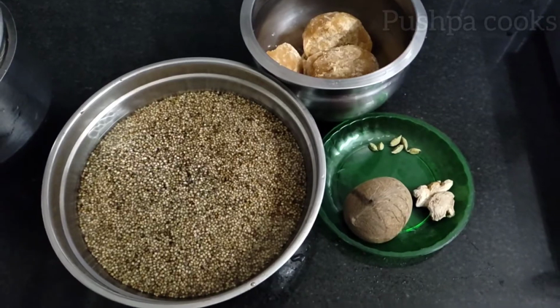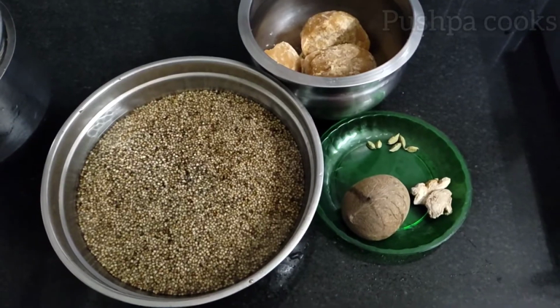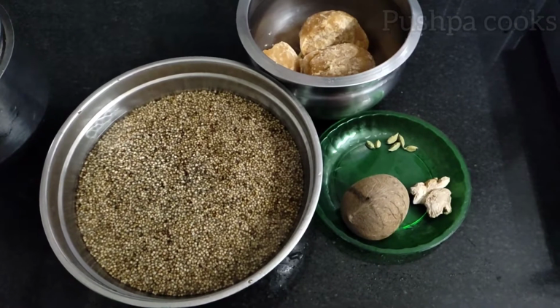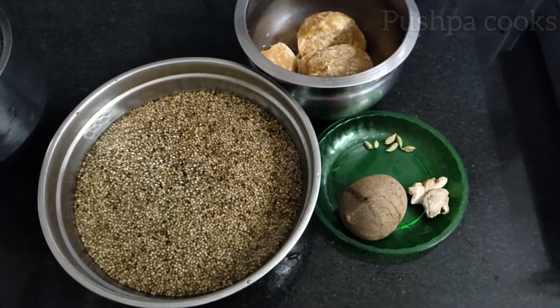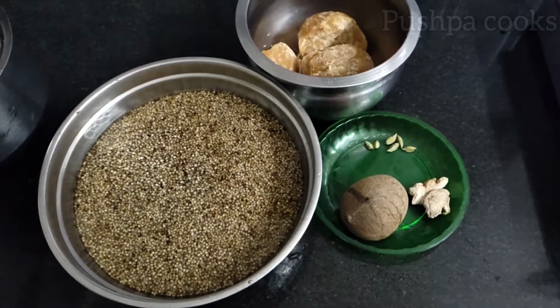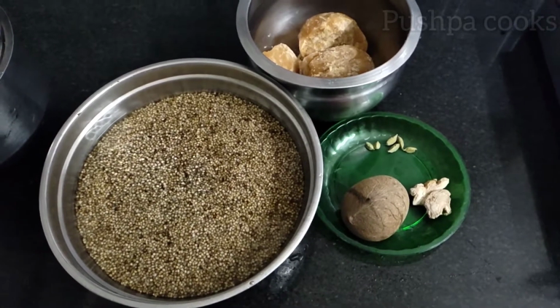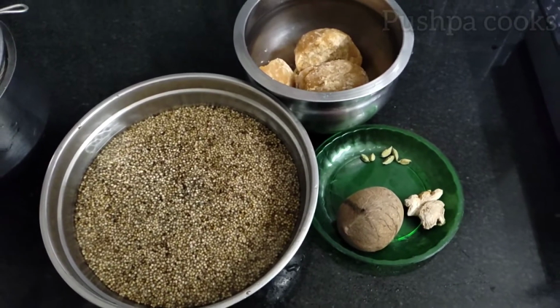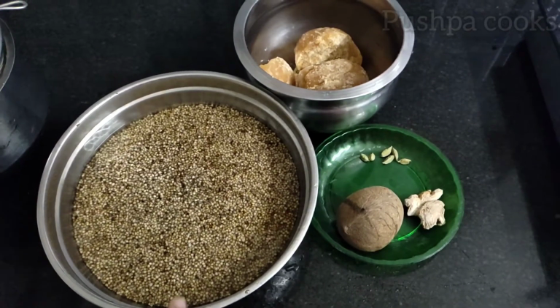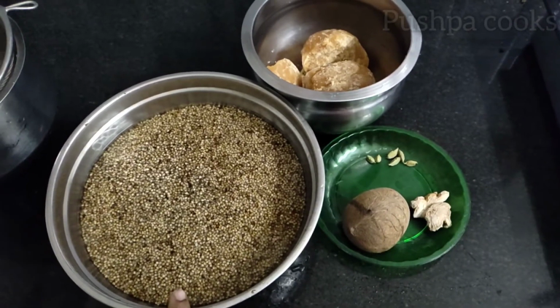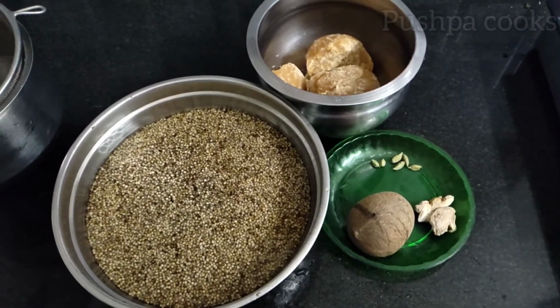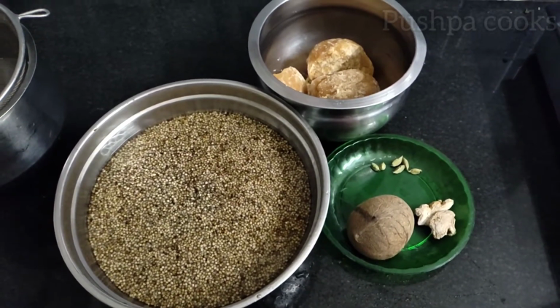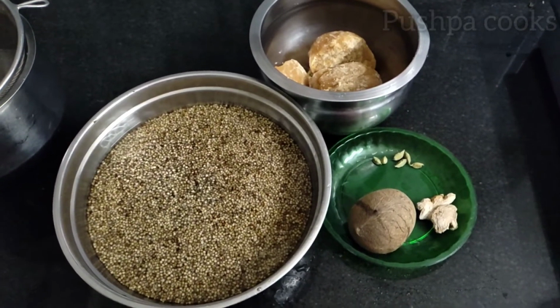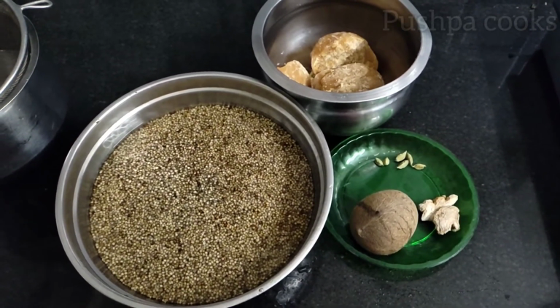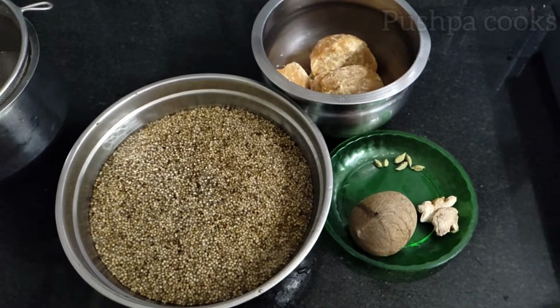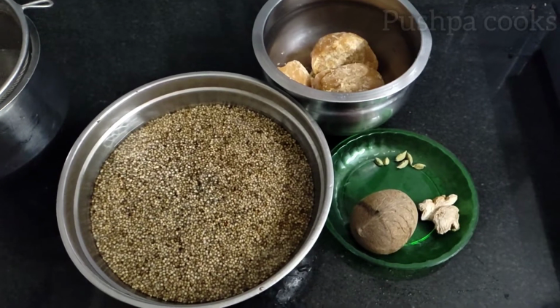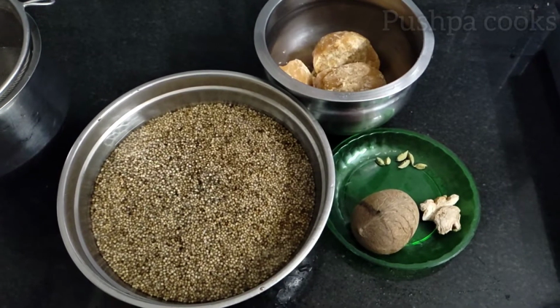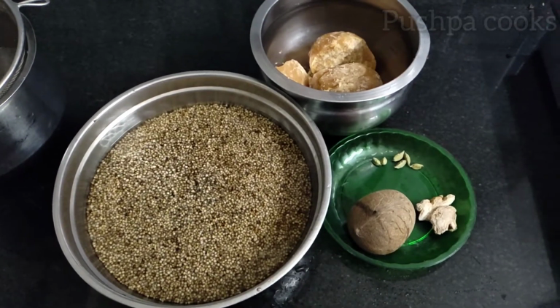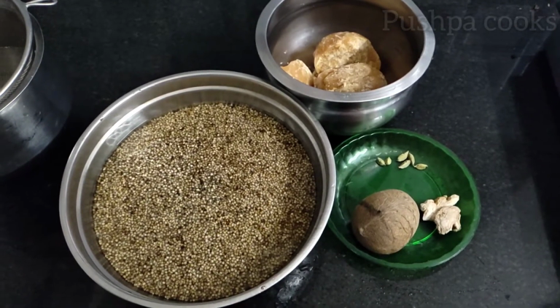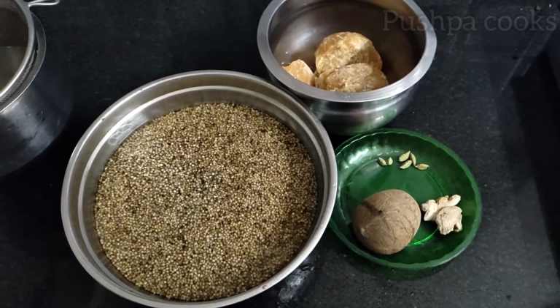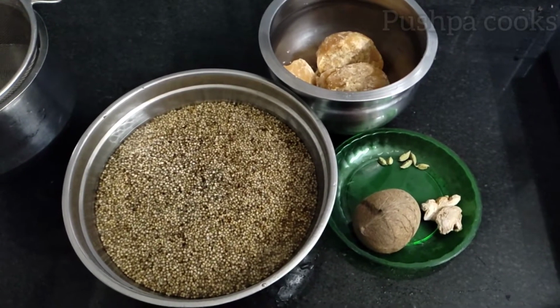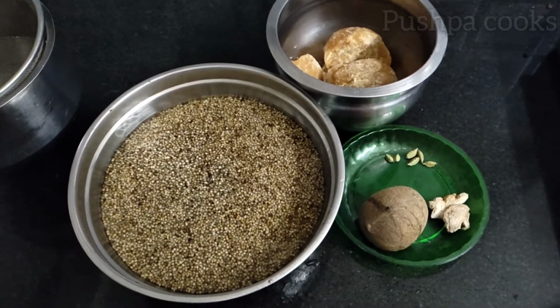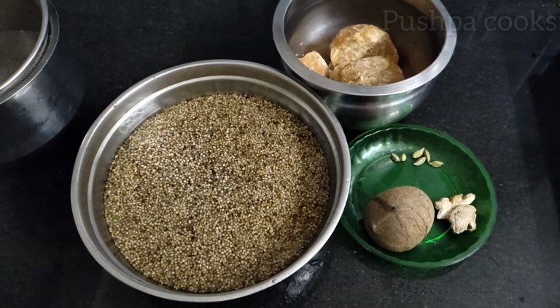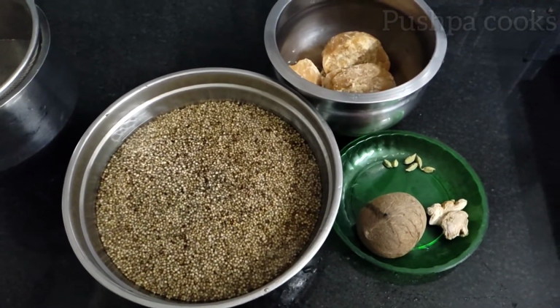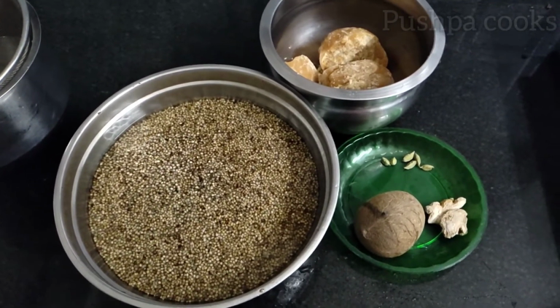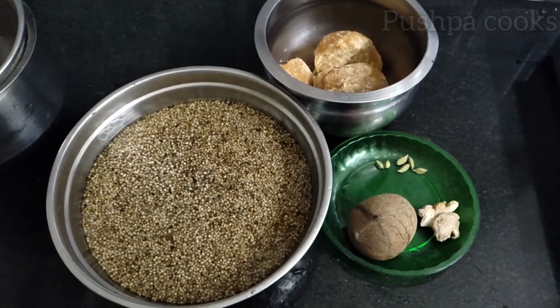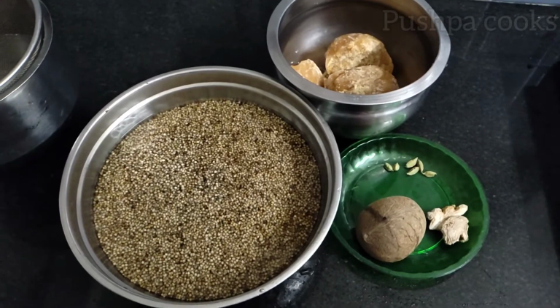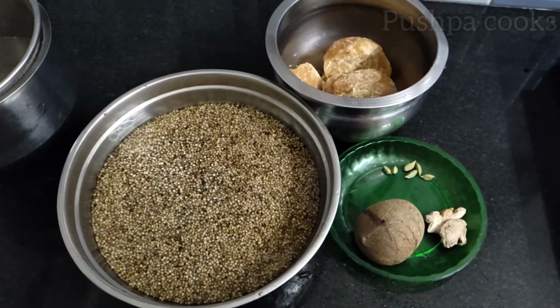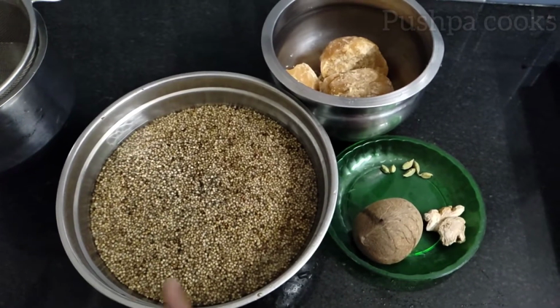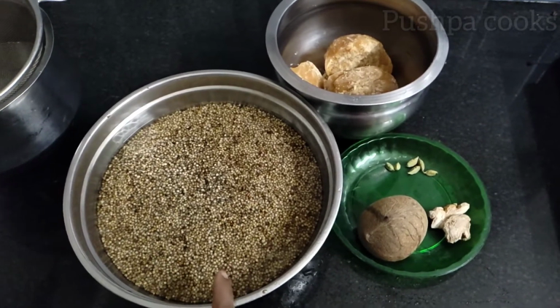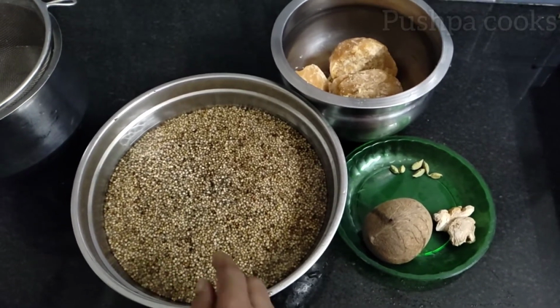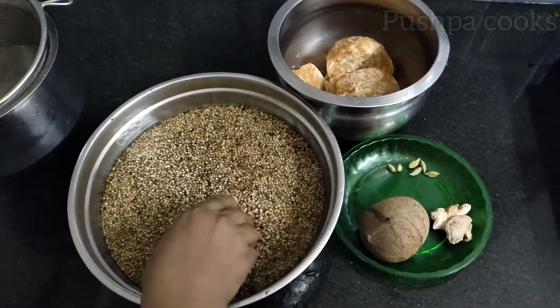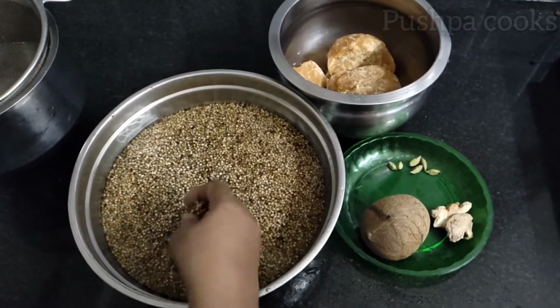Welcome friends. Today I want to show you about this. I love this dish. This is a very small lamb.